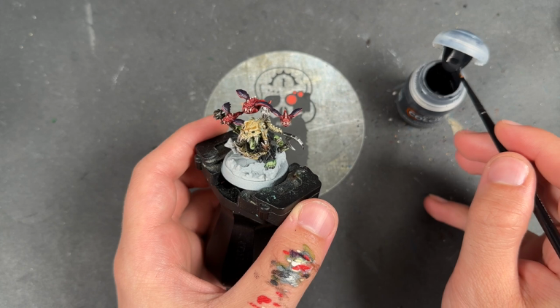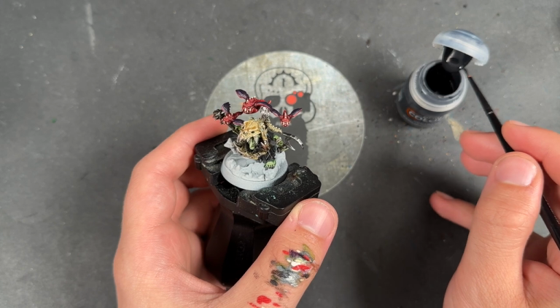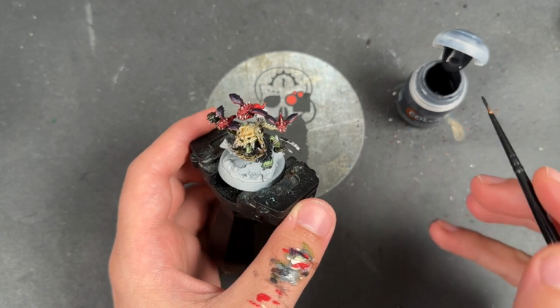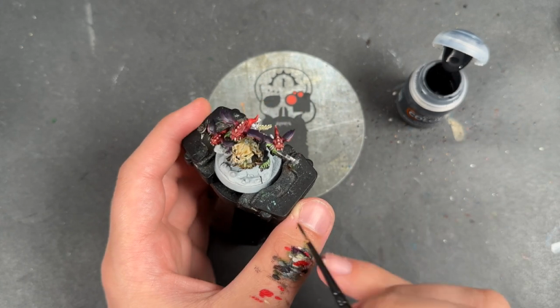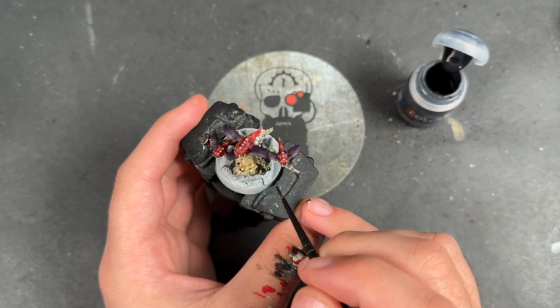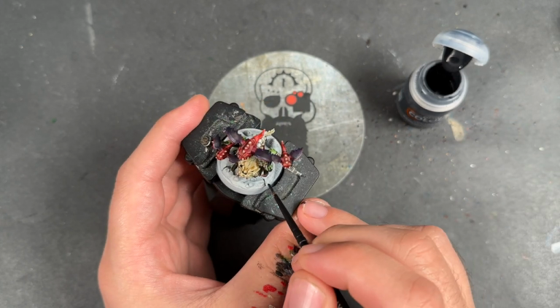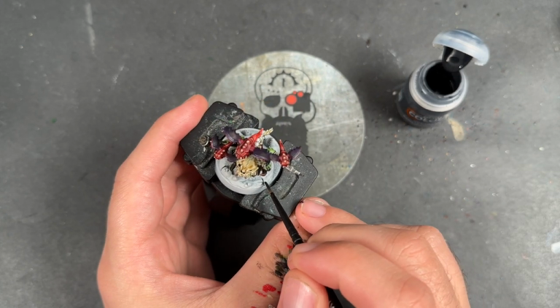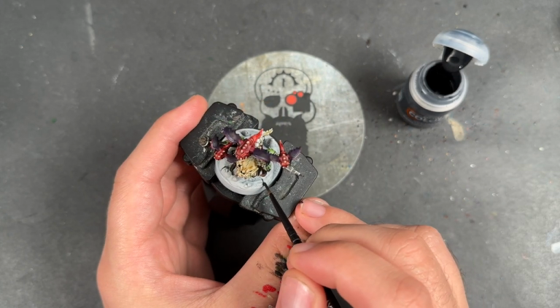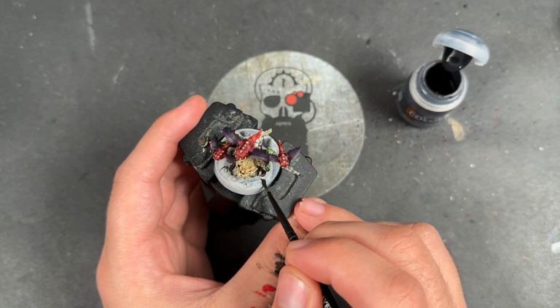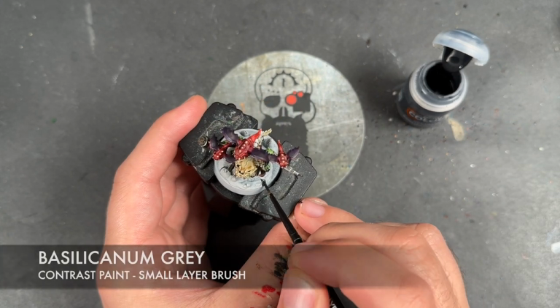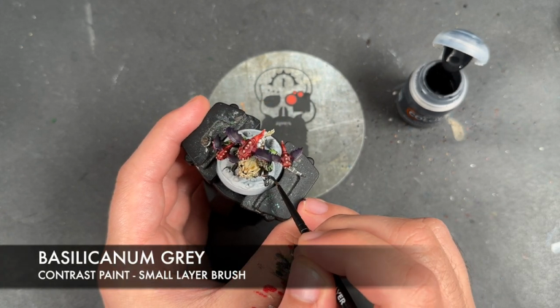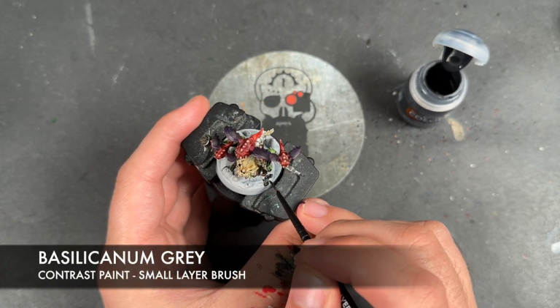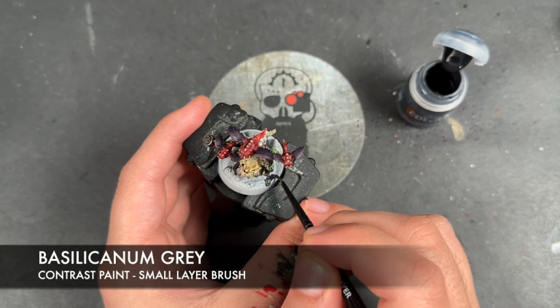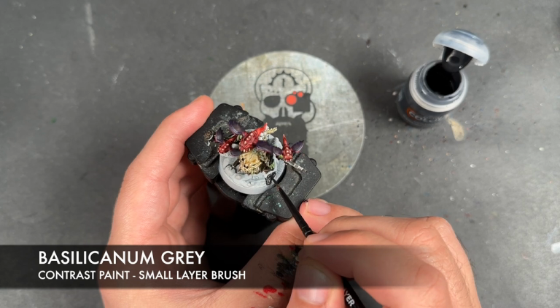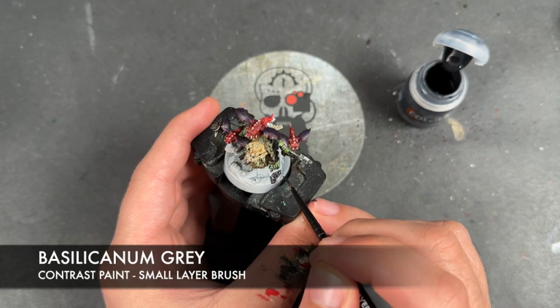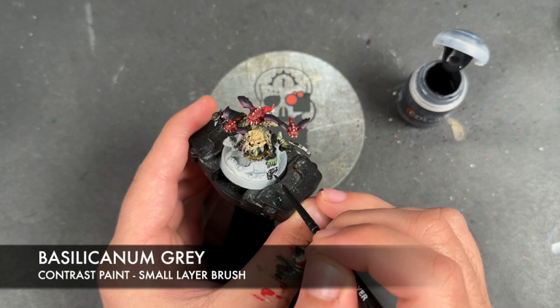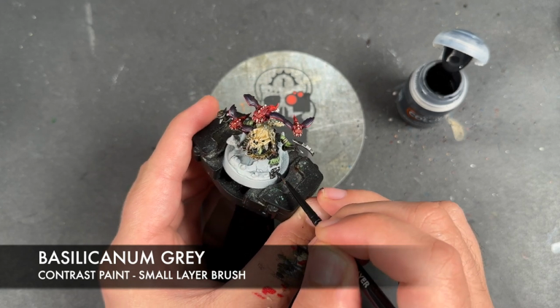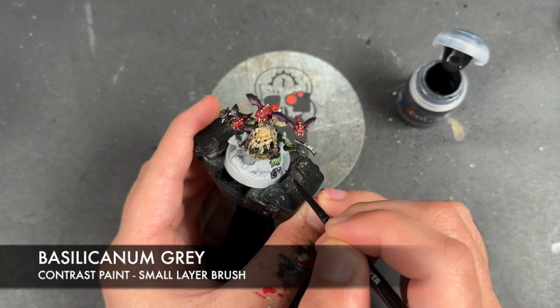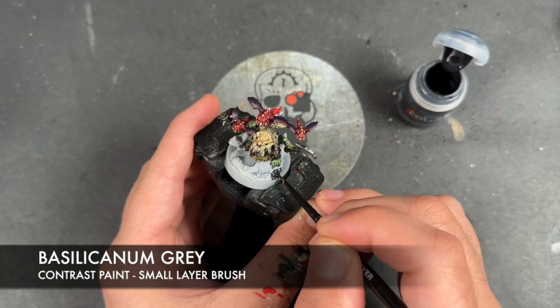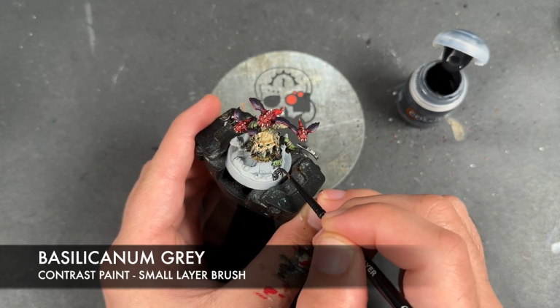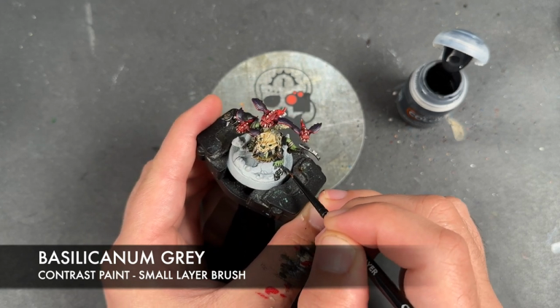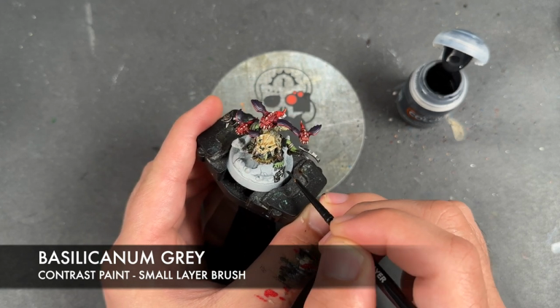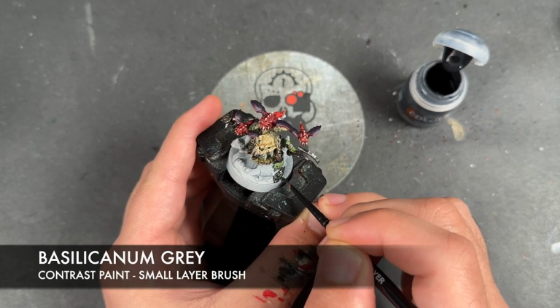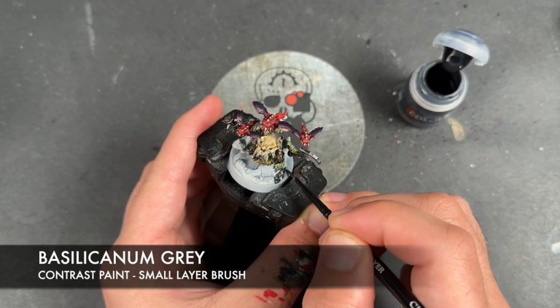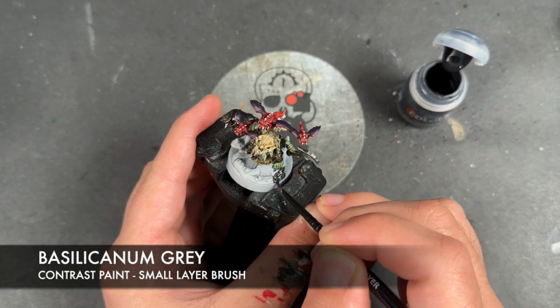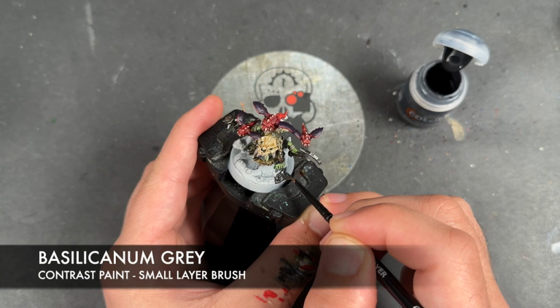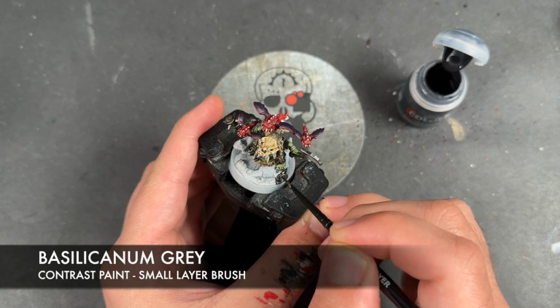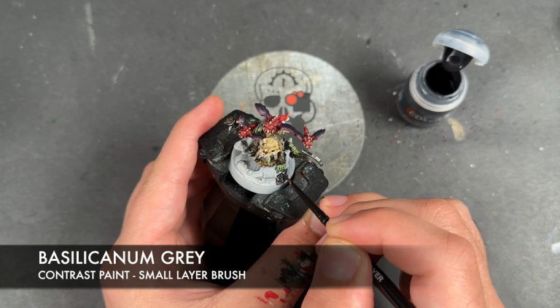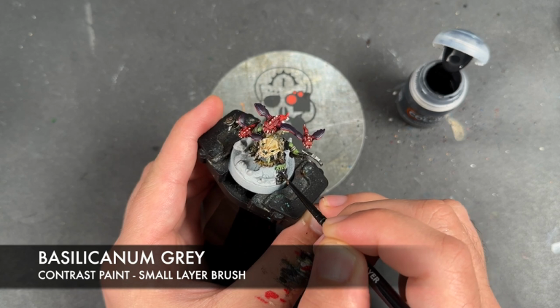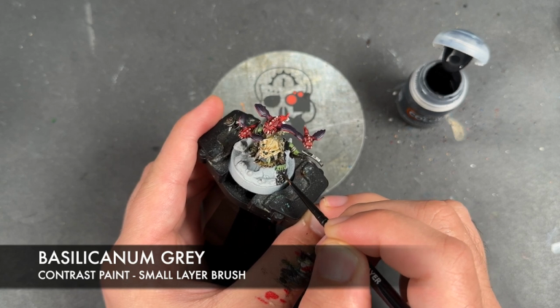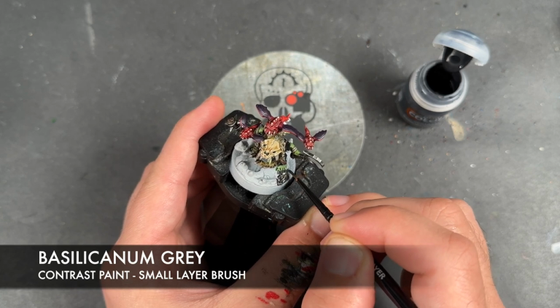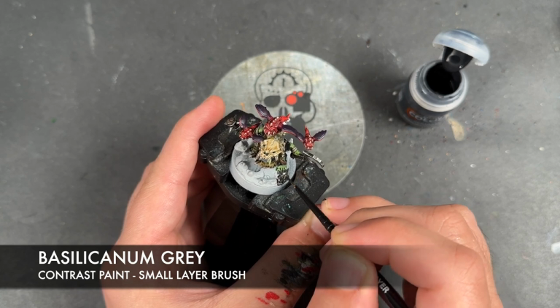So what we're going to do is start off by taking some Basilicanum Grey and applying this over the top of all the stonework.